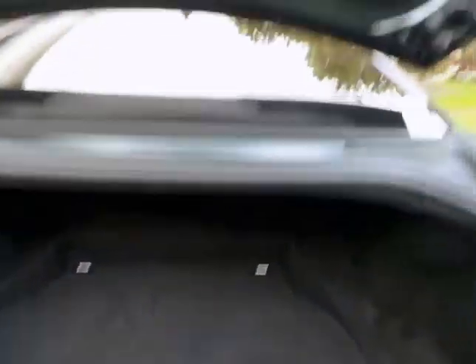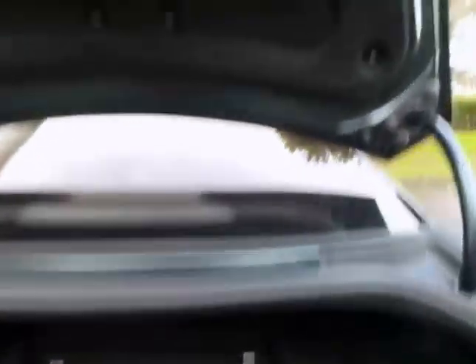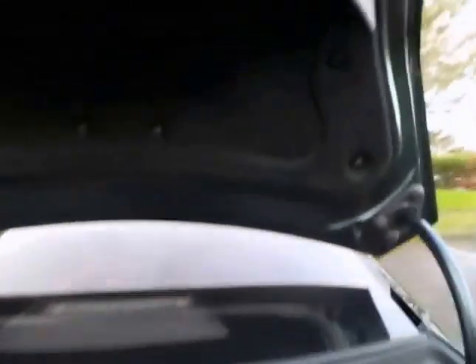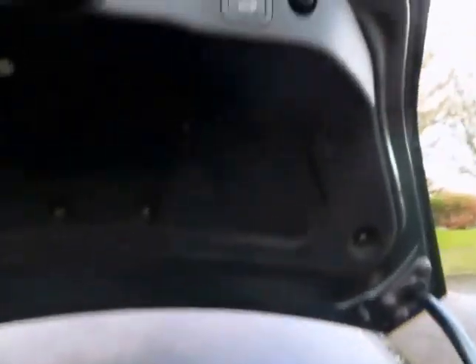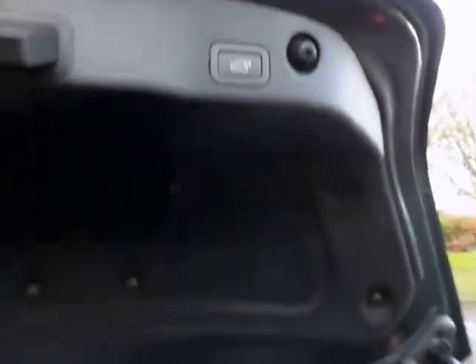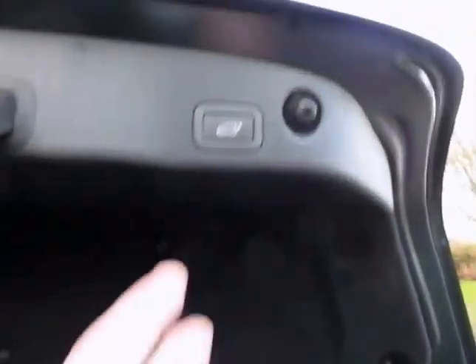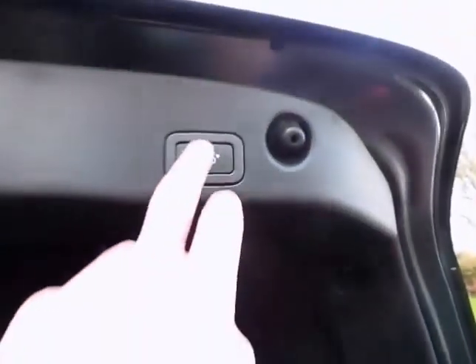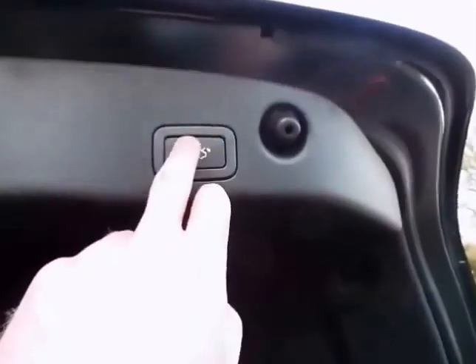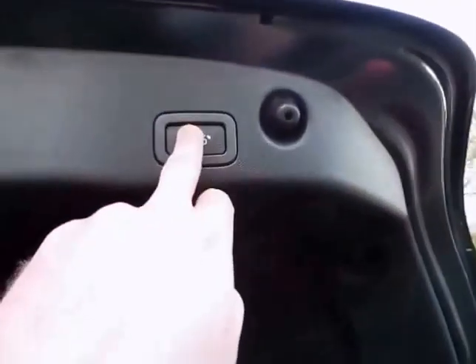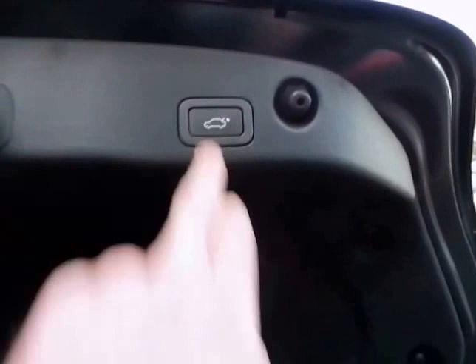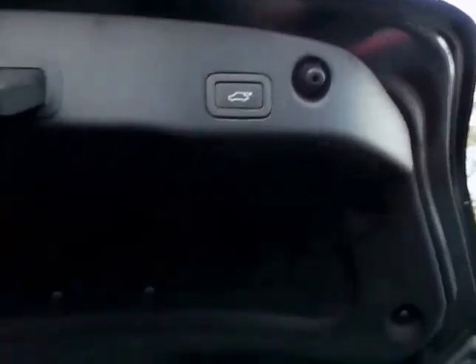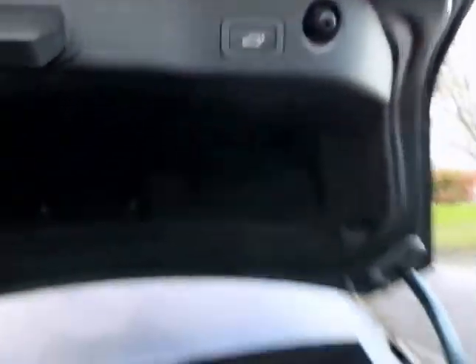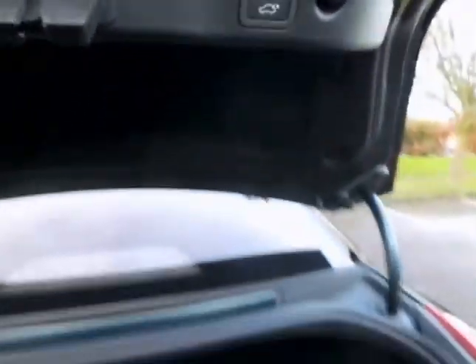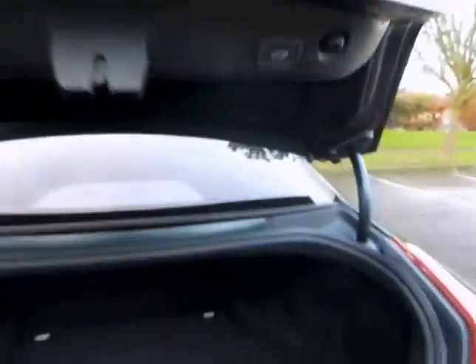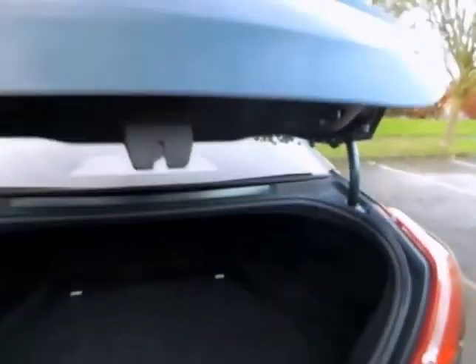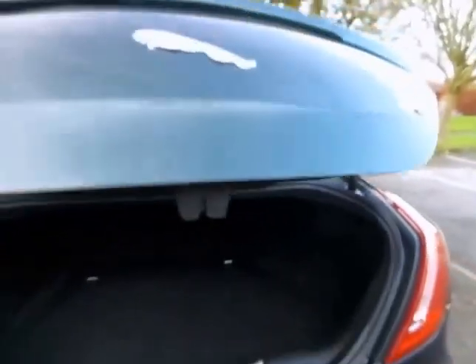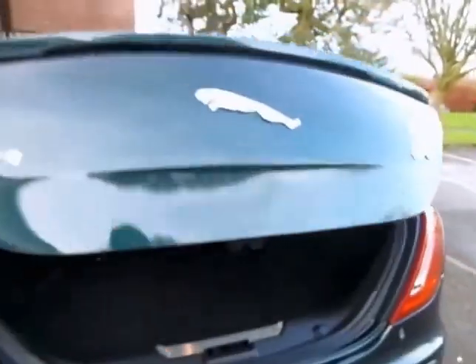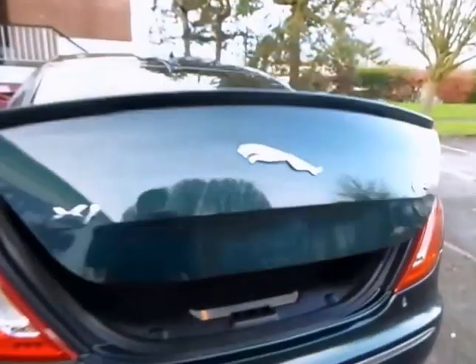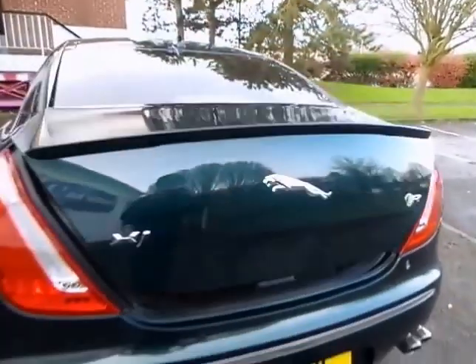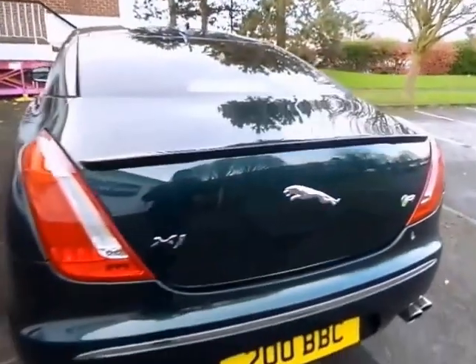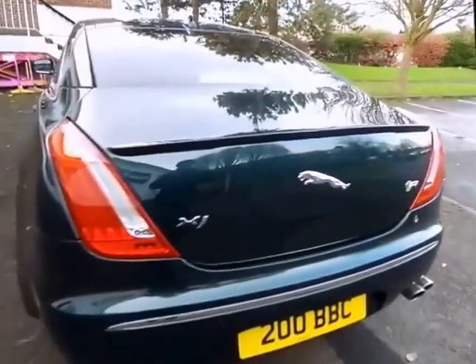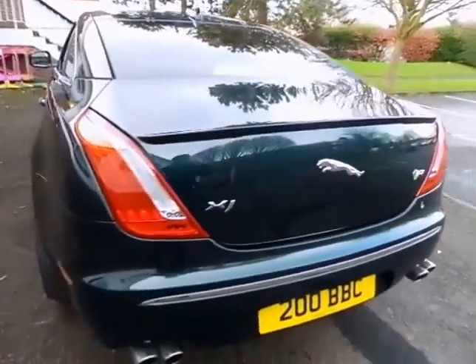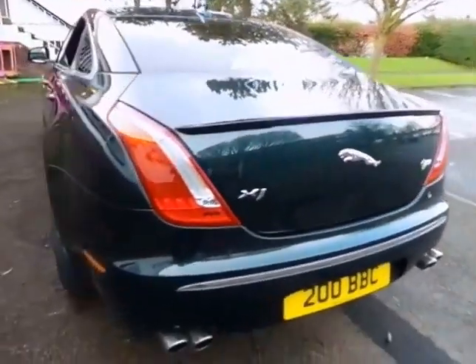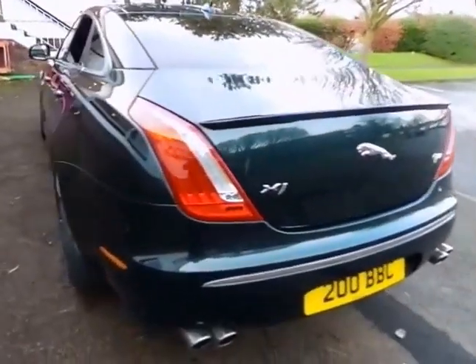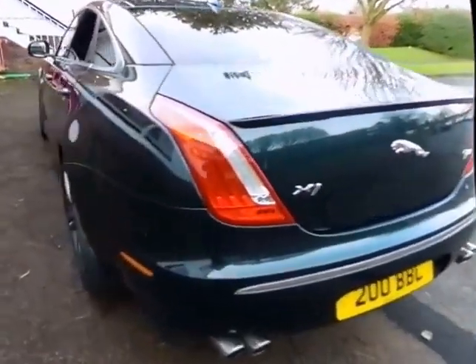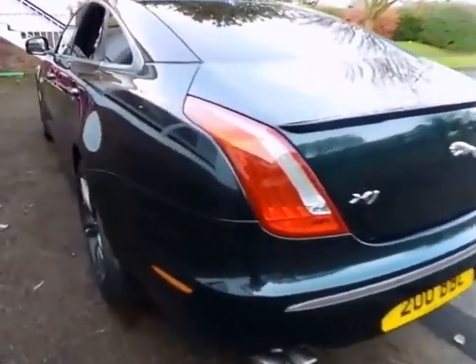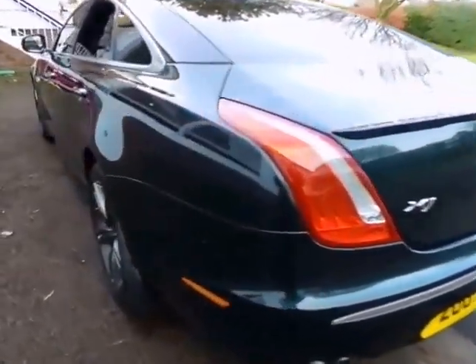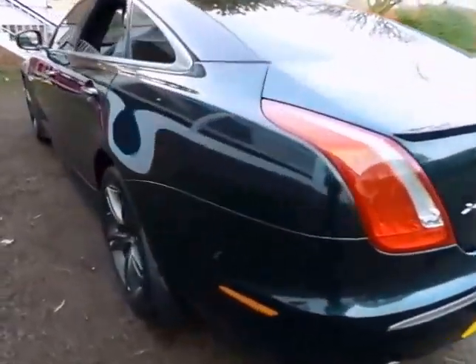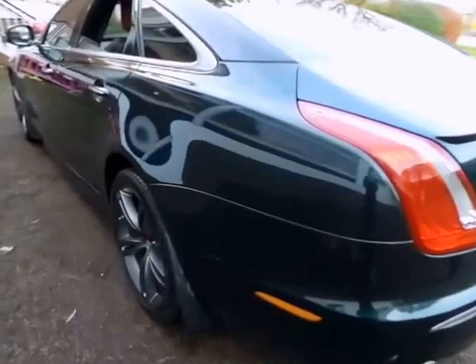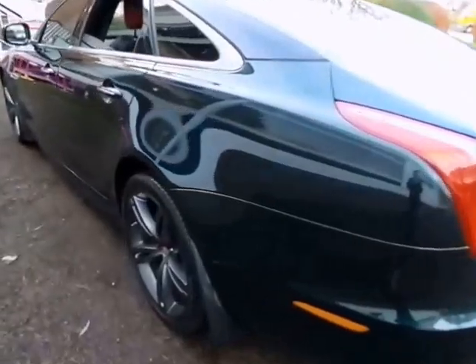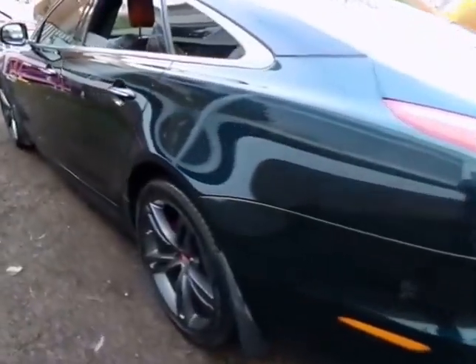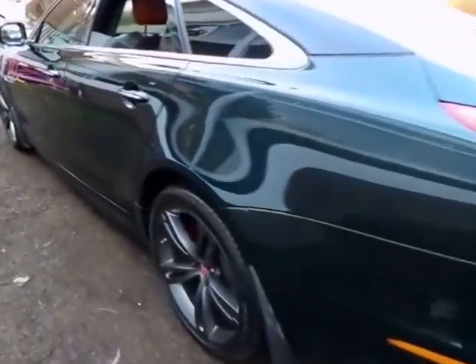Our workshops will also put the Jaguar through an extensive 165 point inspection, making sure your approved used vehicle is in optimum condition ready for you to drive away.